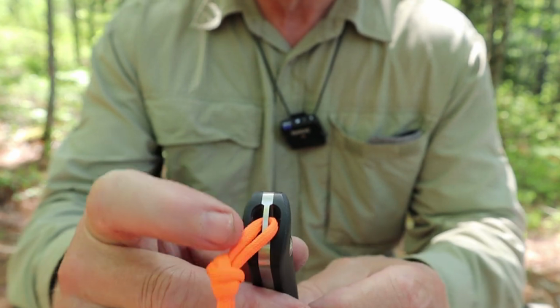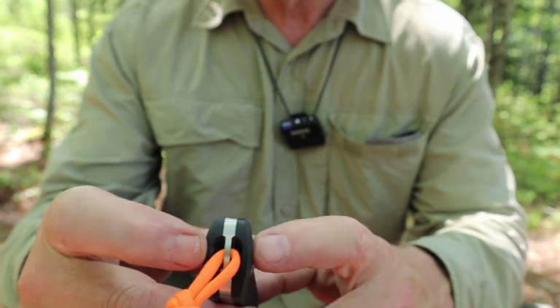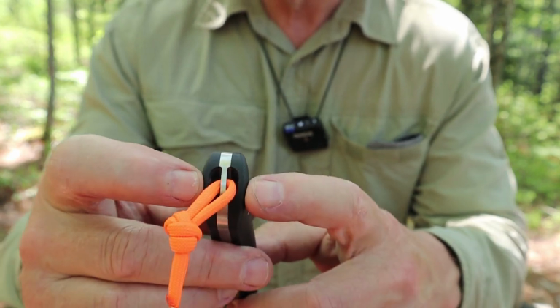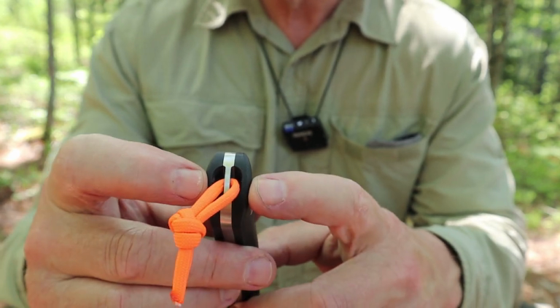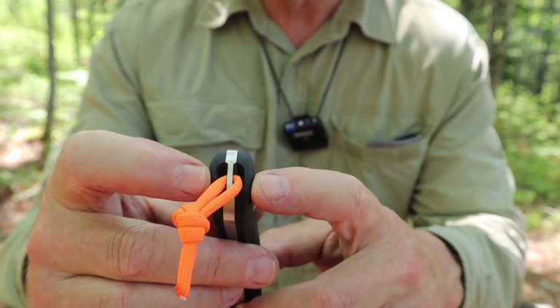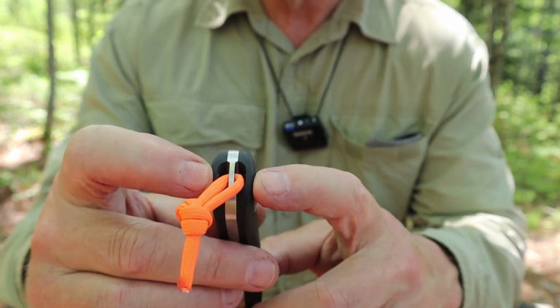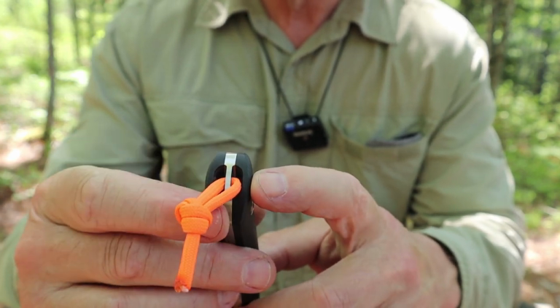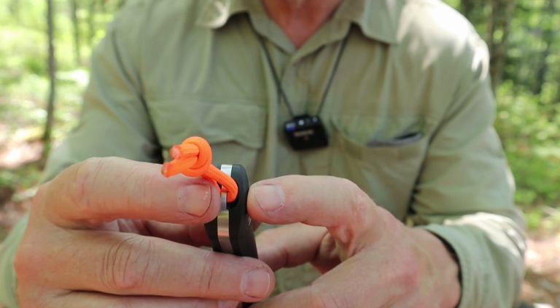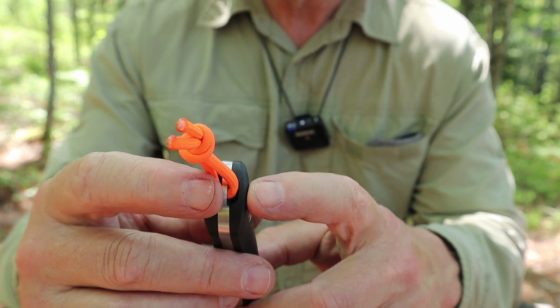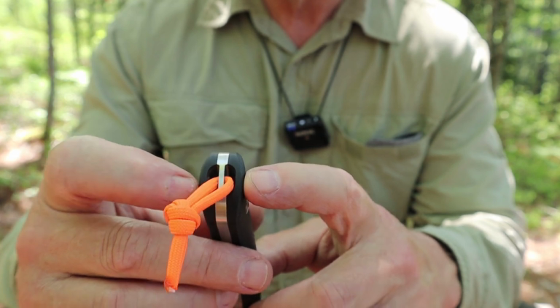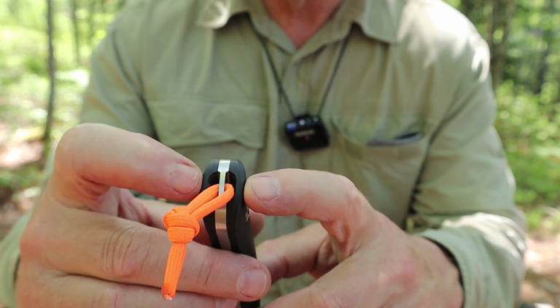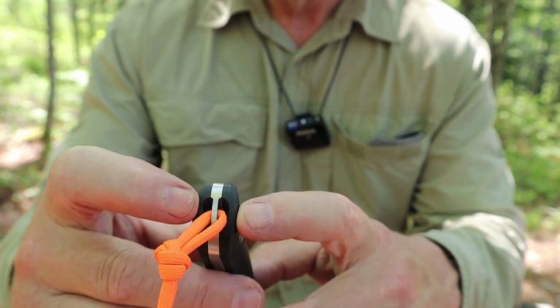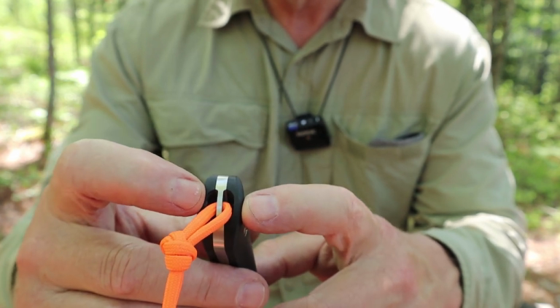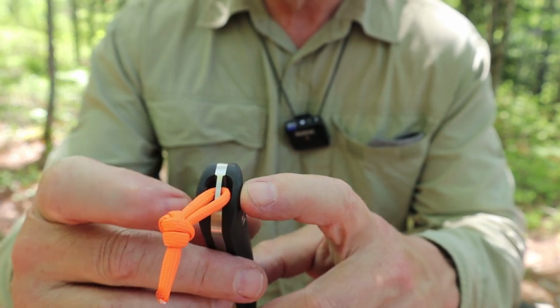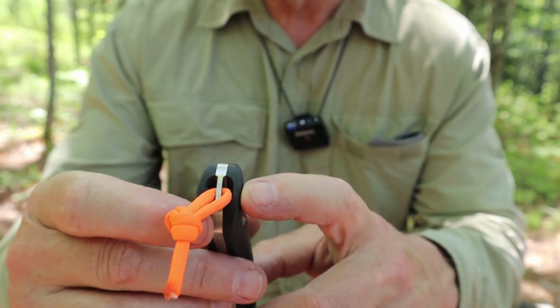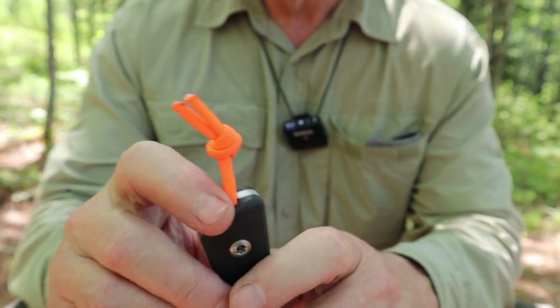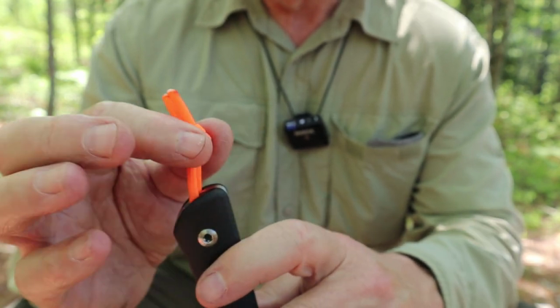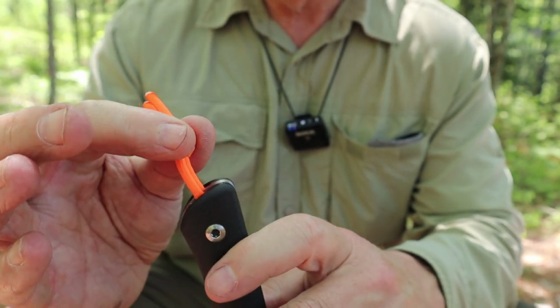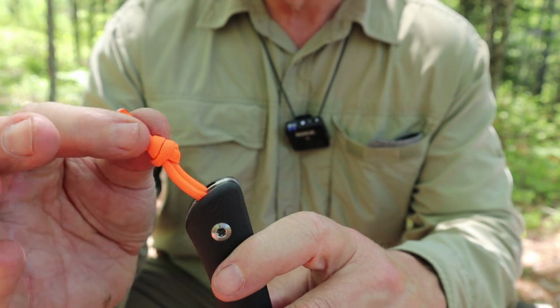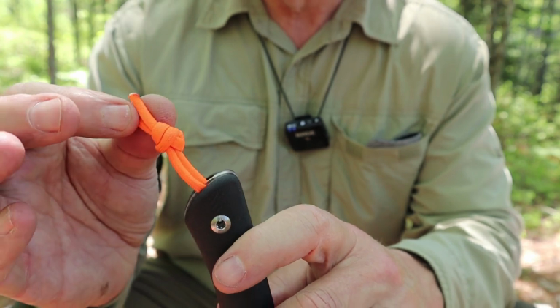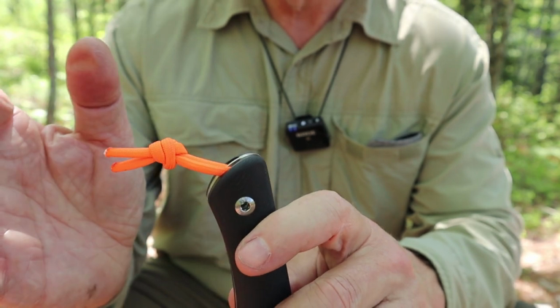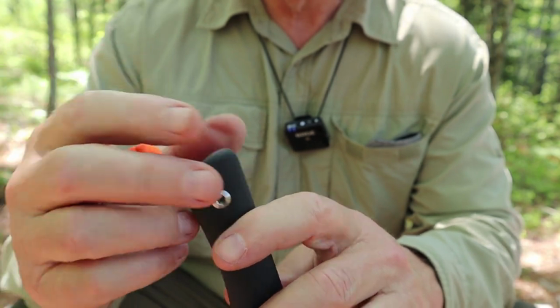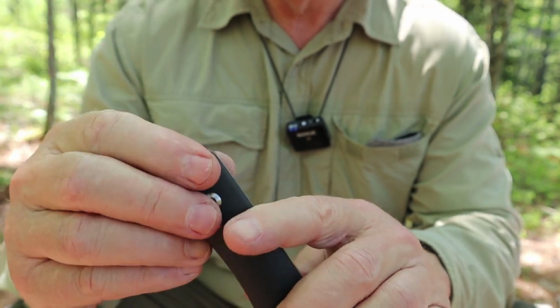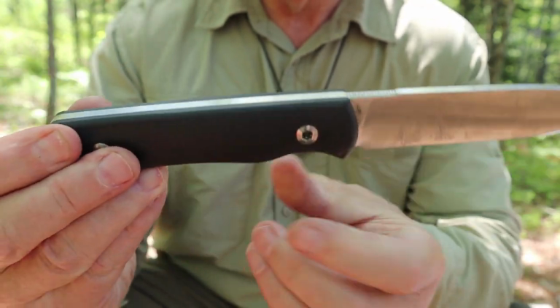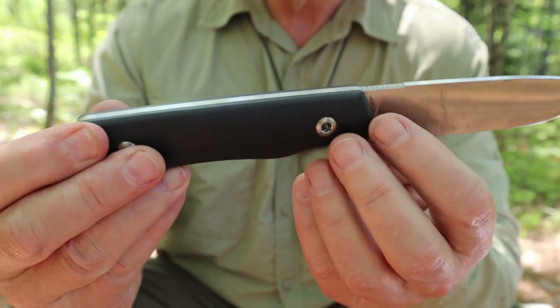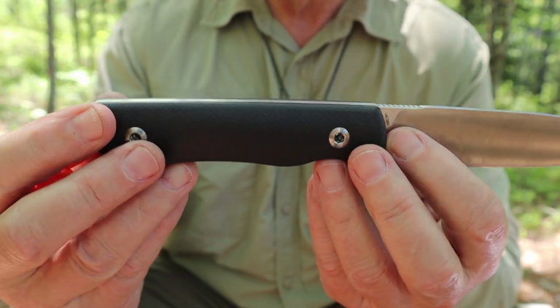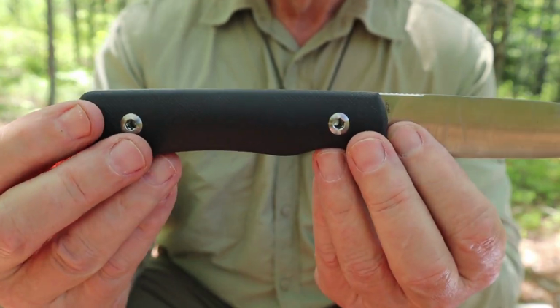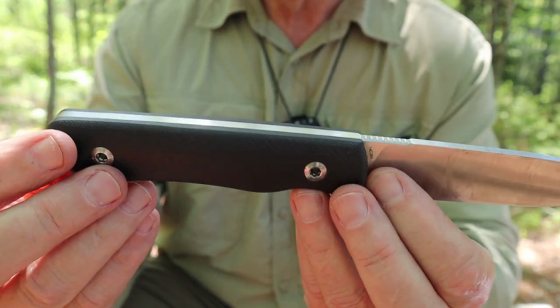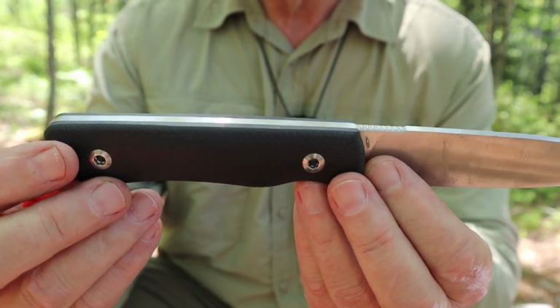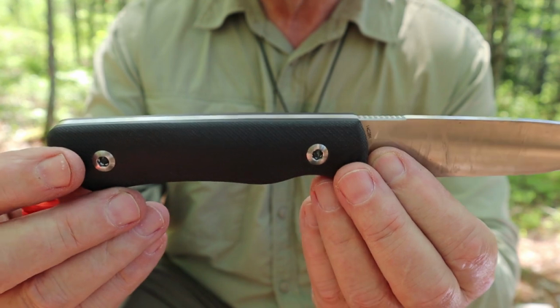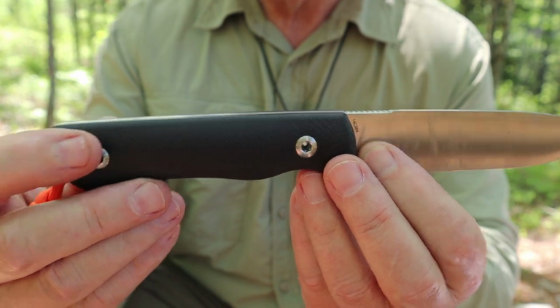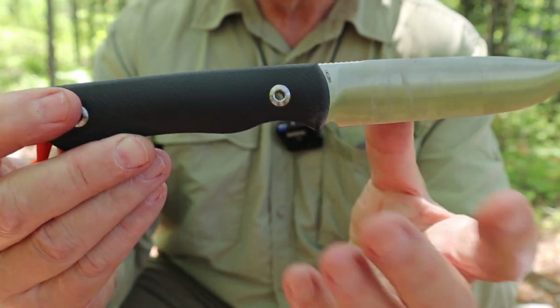As you can see I've been doing some scraping with it already. It is a full broad tang — hidden — and here's the lanyard attachment. This seems to be a trend now where it's a hidden lanyard attachment, and all I have on it is this tiny piece of orange paracord in case I drop it.